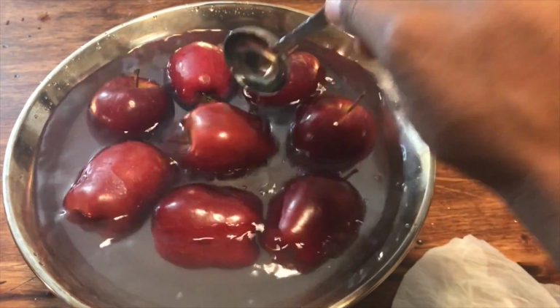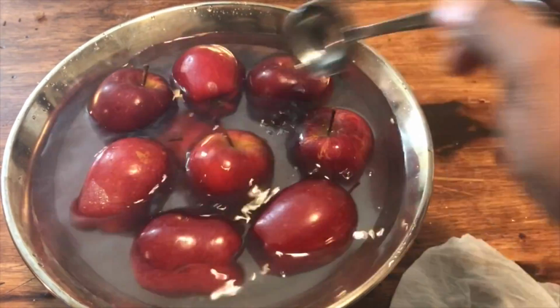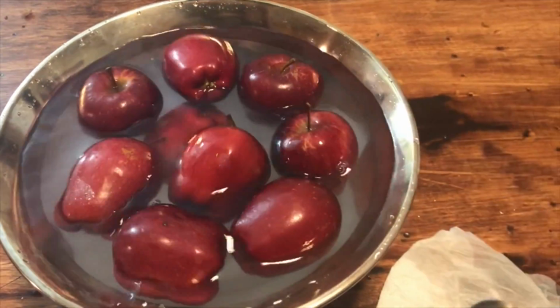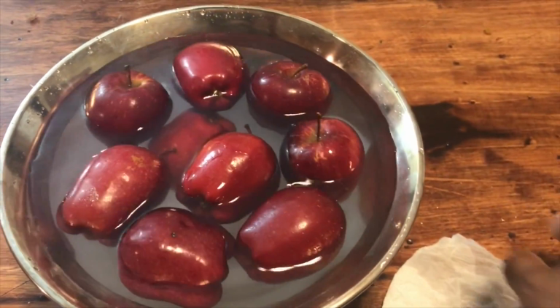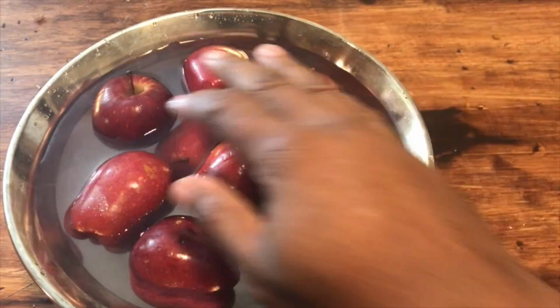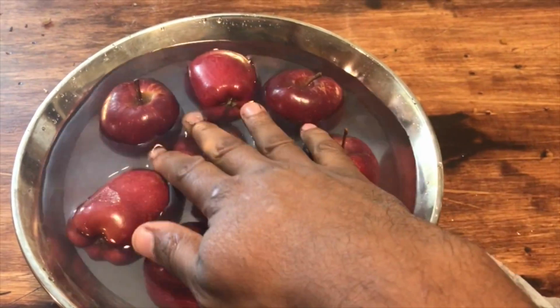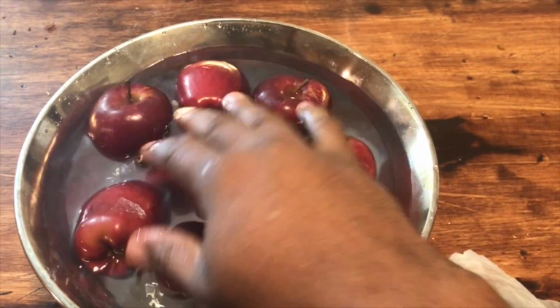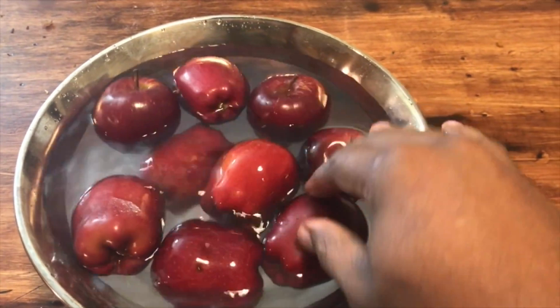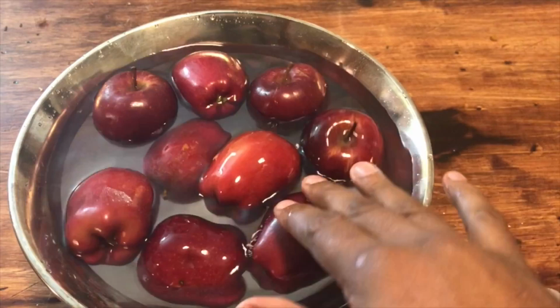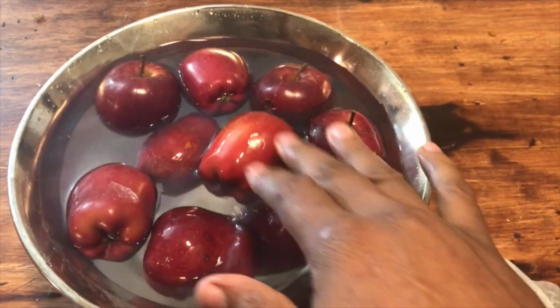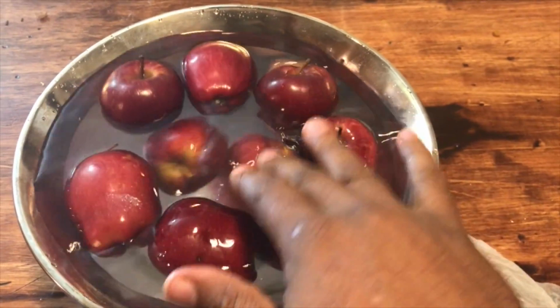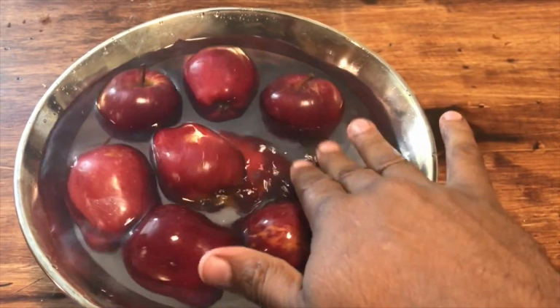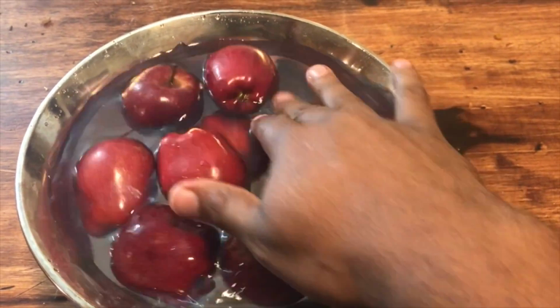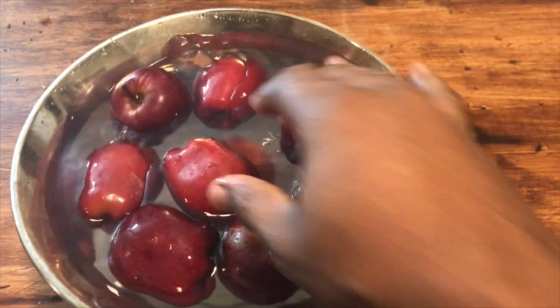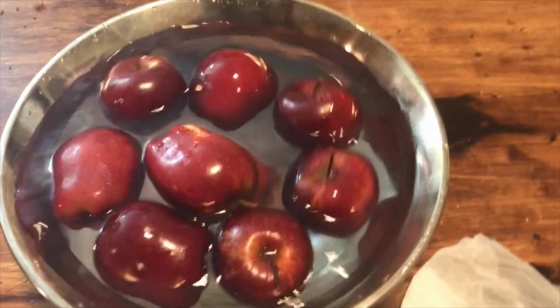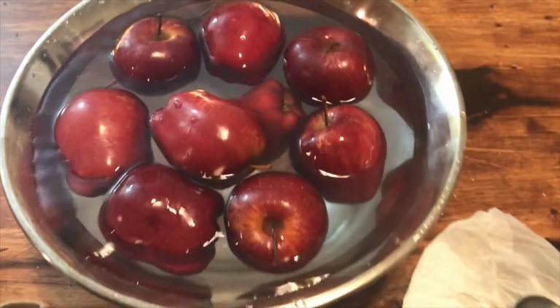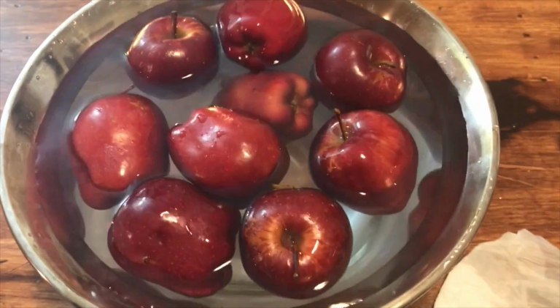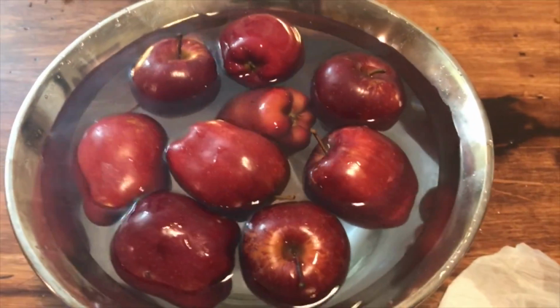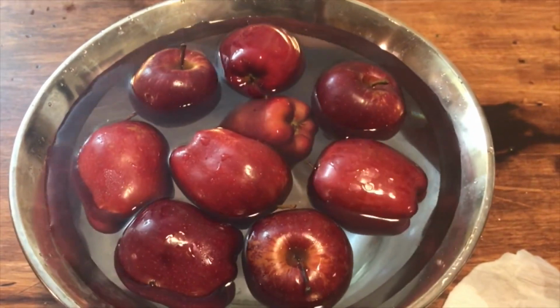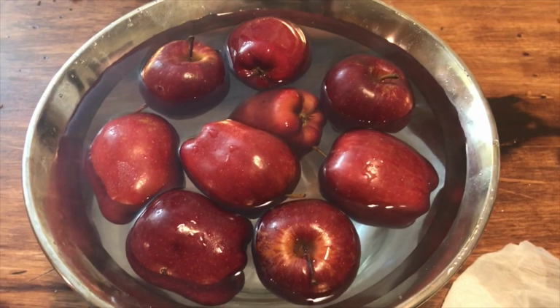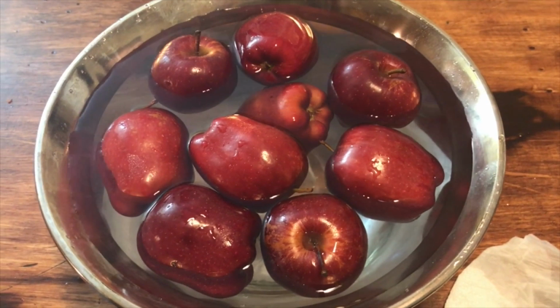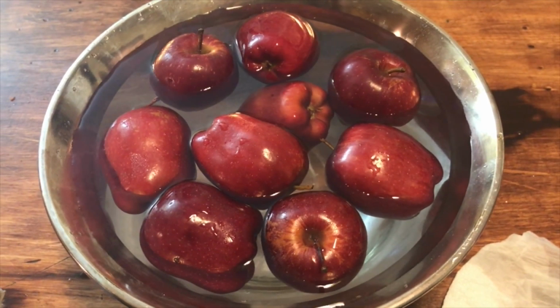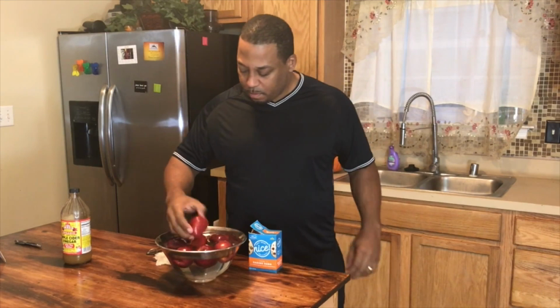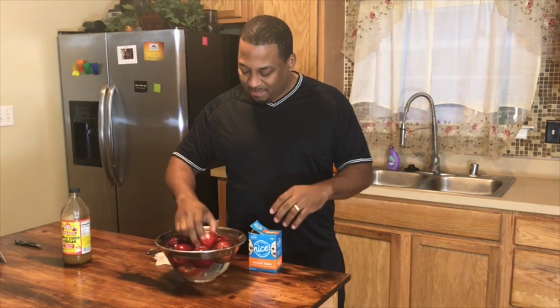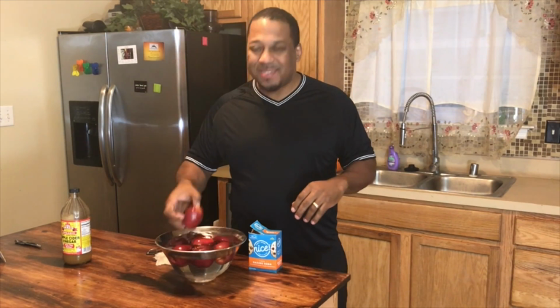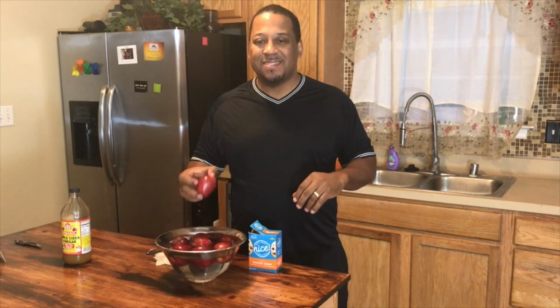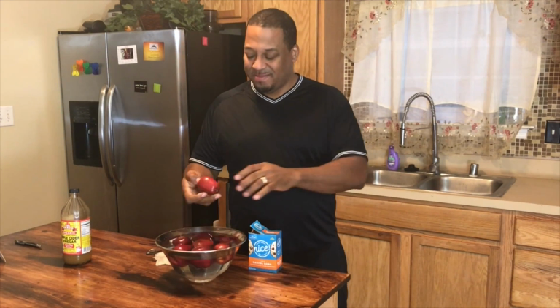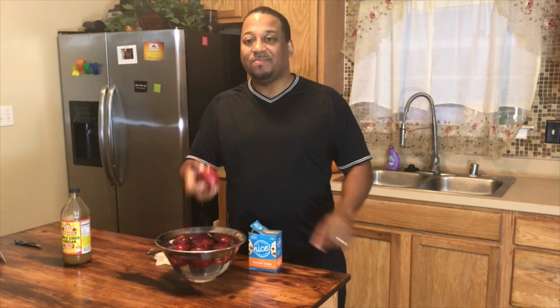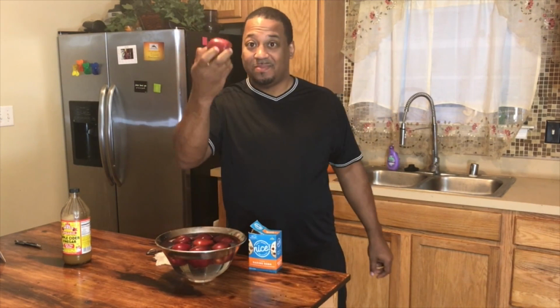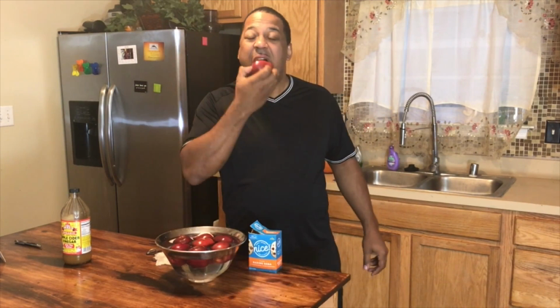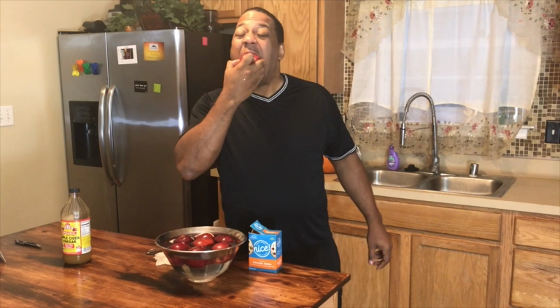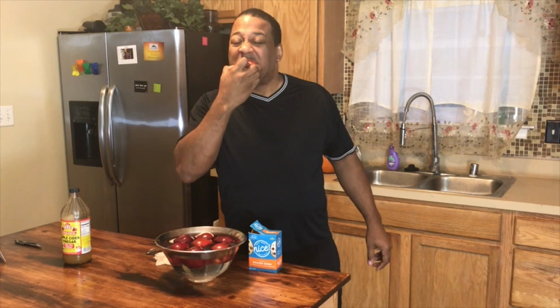Here I have some apples soaking in 6 cups of water and 2 tablespoons of baking soda. The researchers only used a 1% solution — mine is slightly higher than that — but nevertheless, let's go!